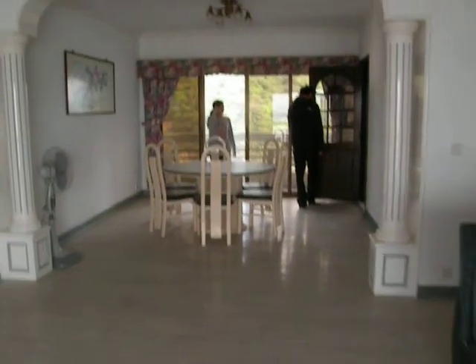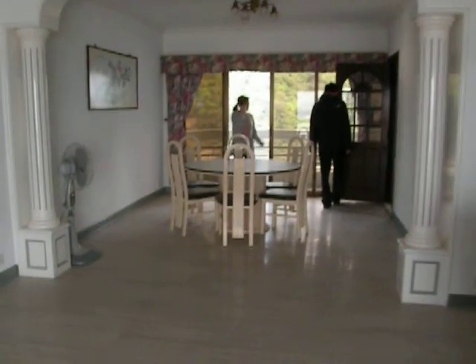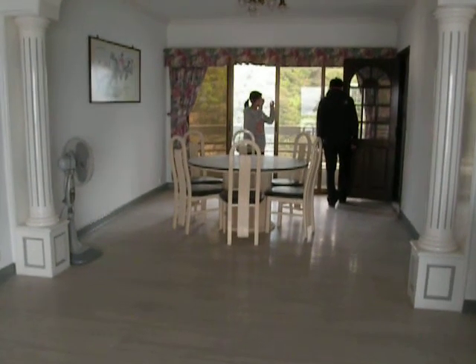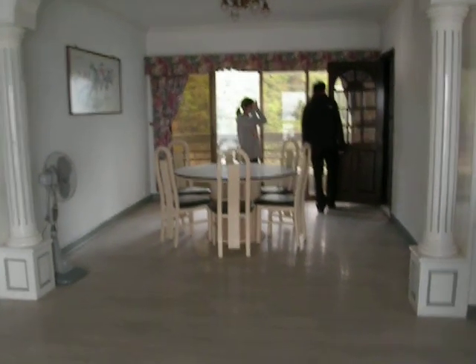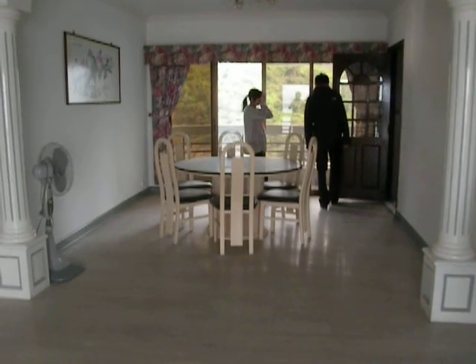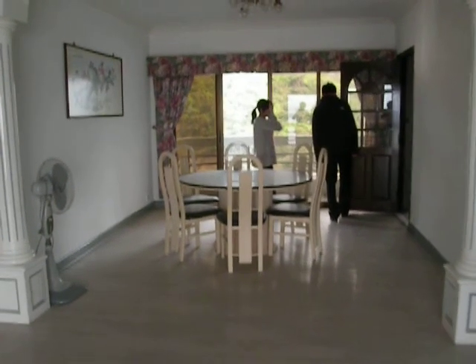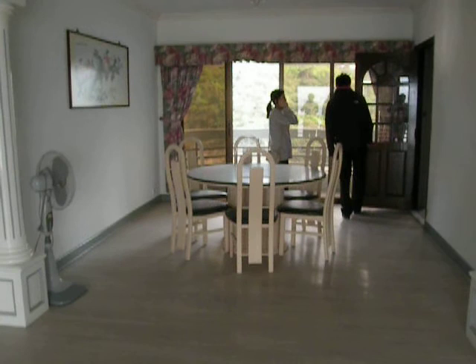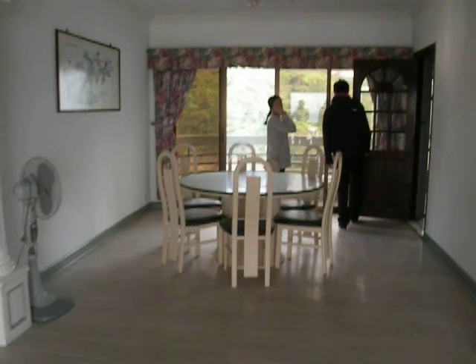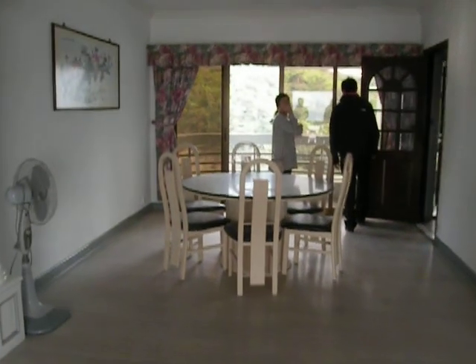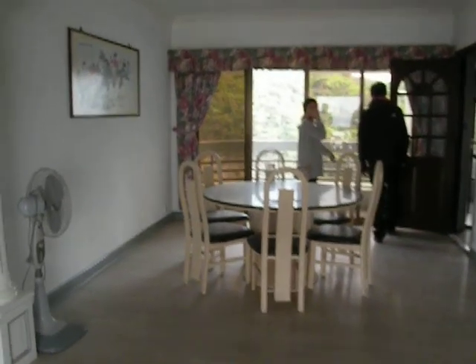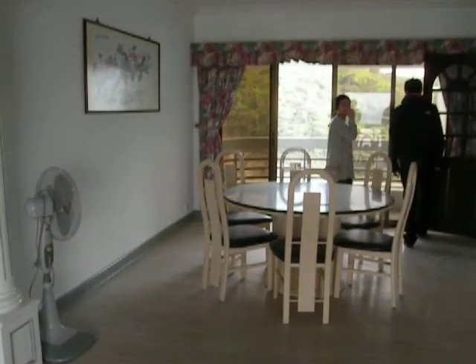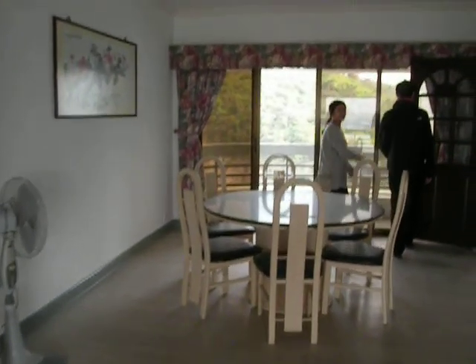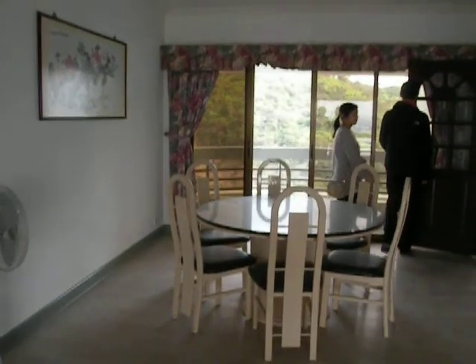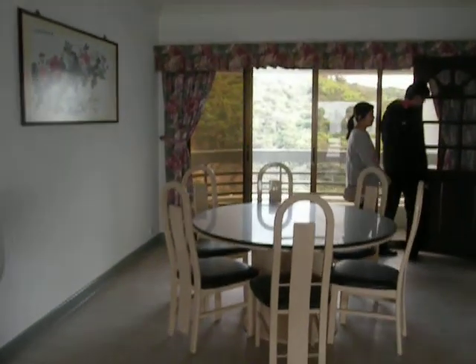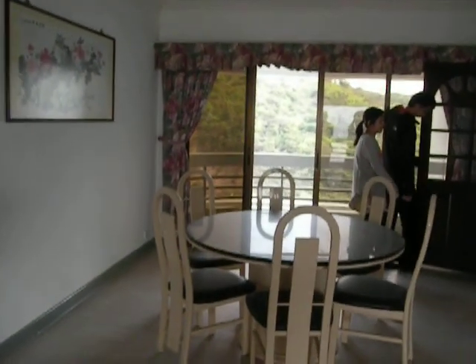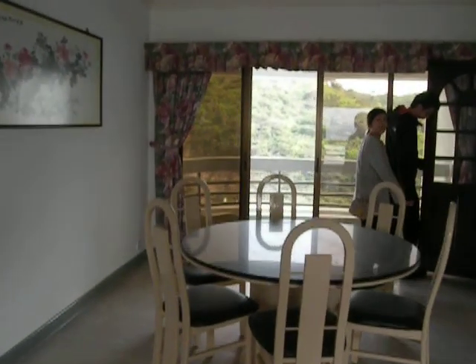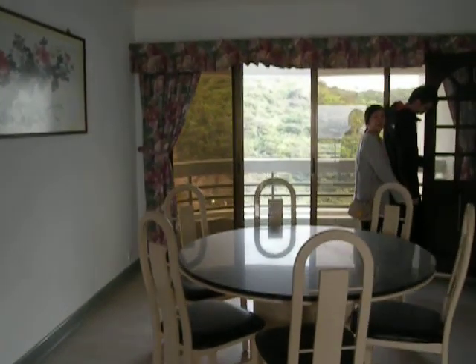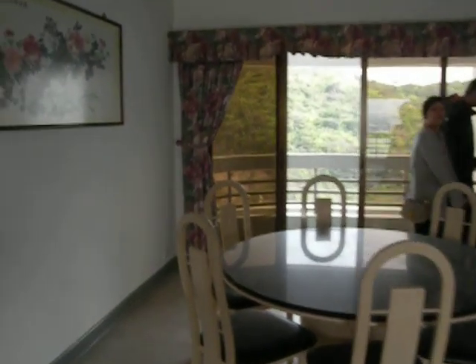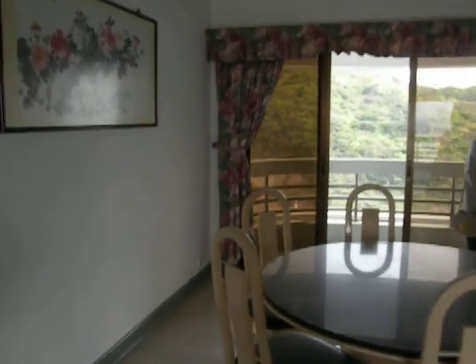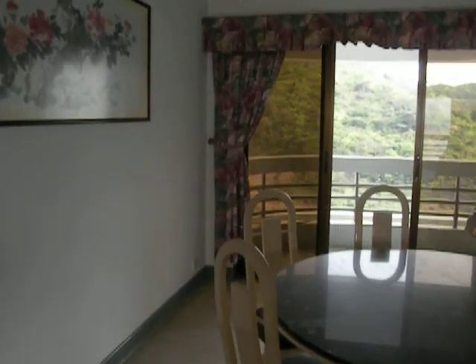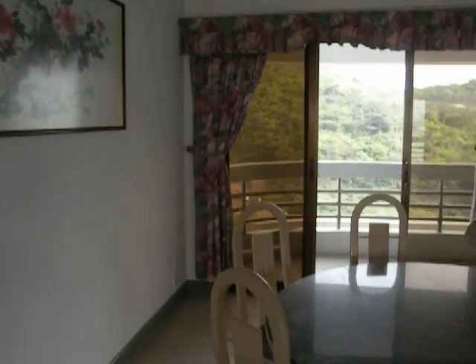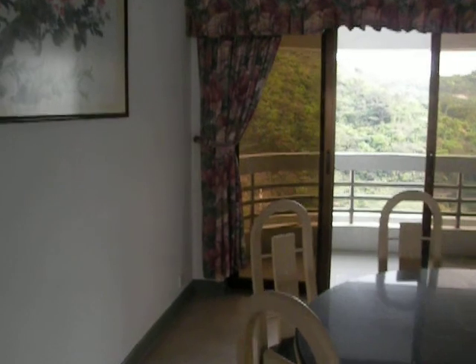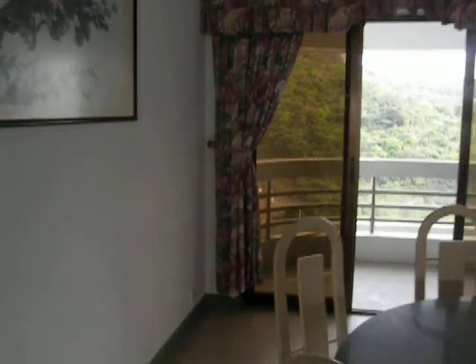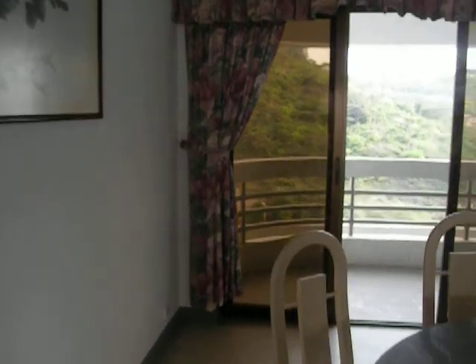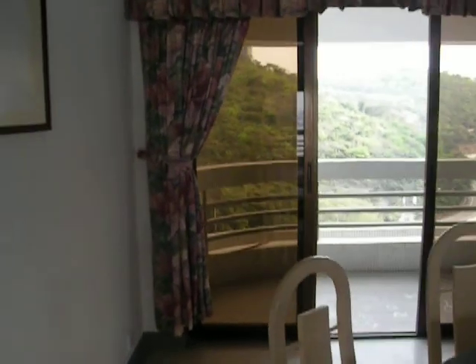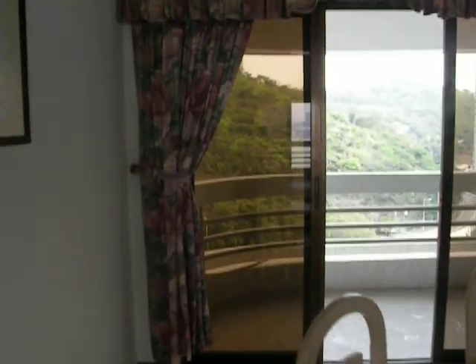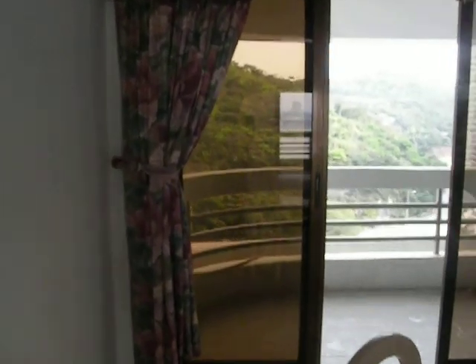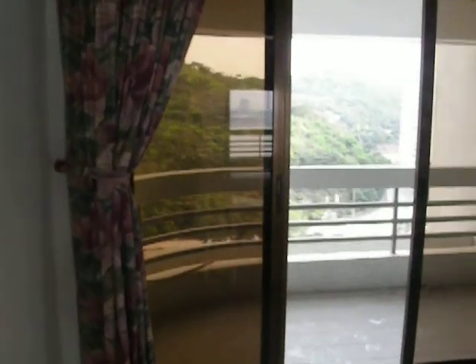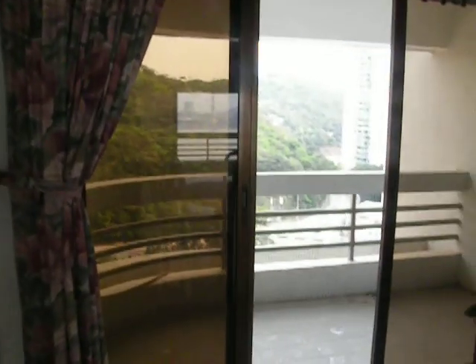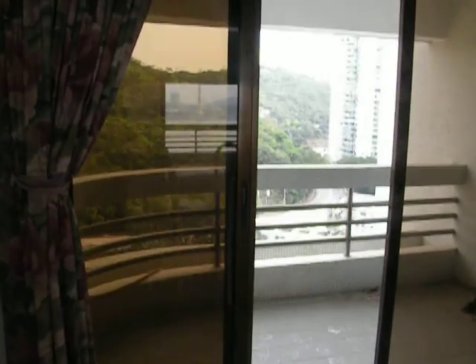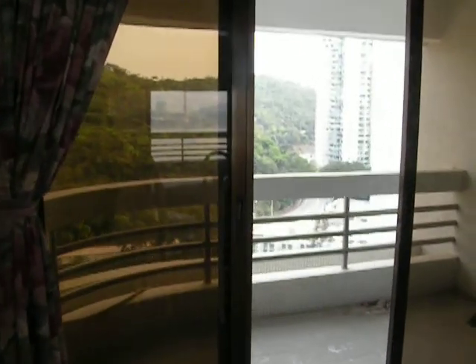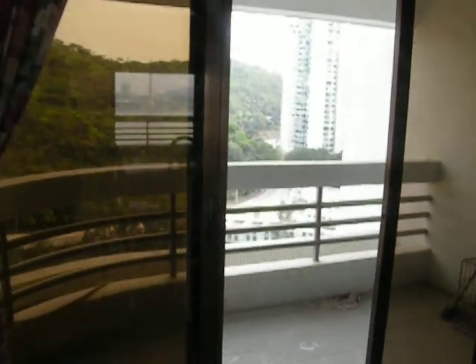There is the dining area. So this property has two living rooms. On this side, we also have another balcony.